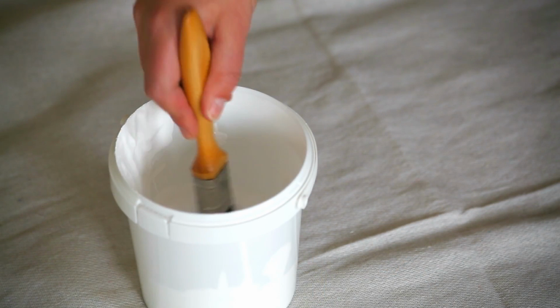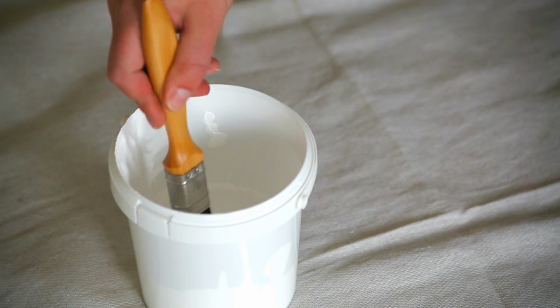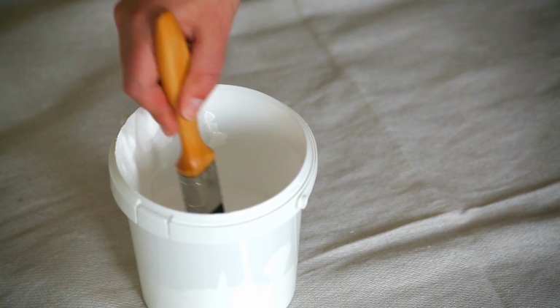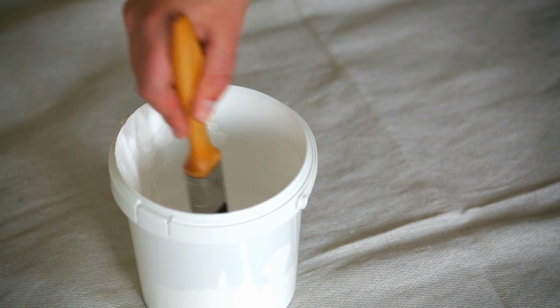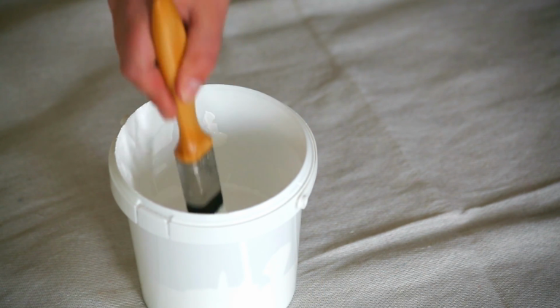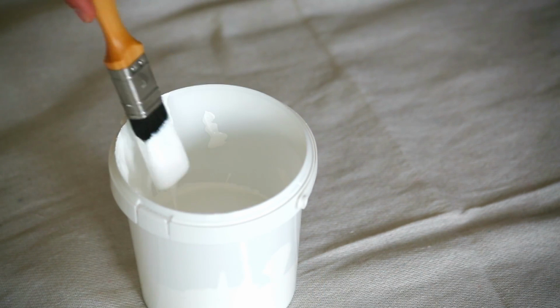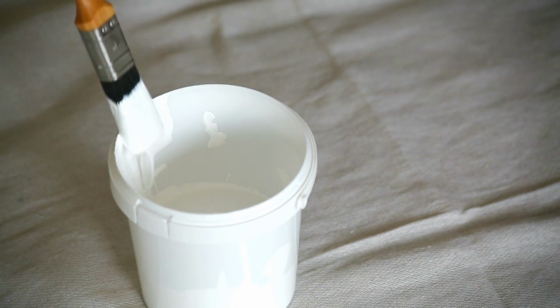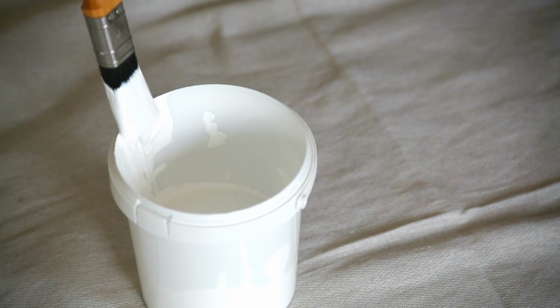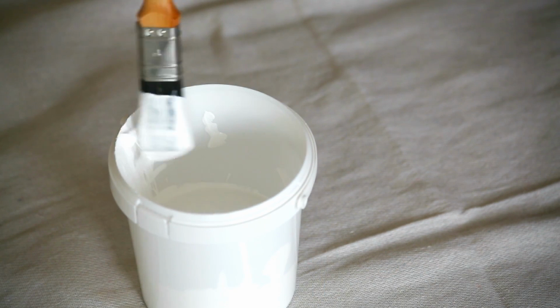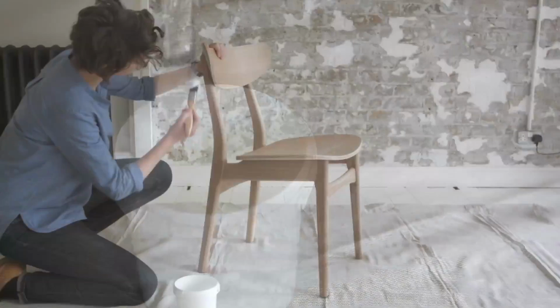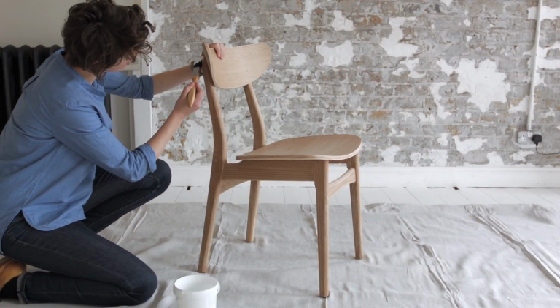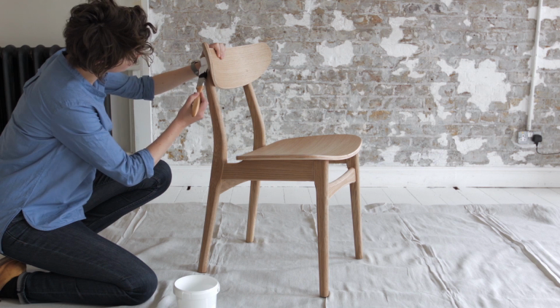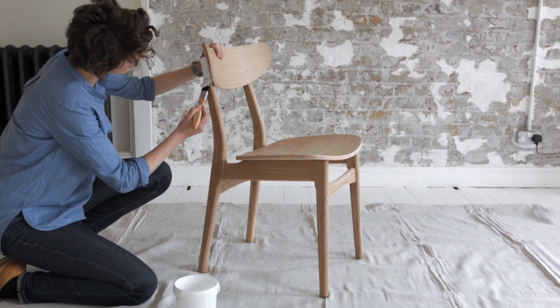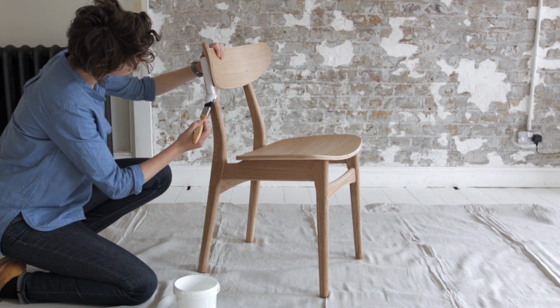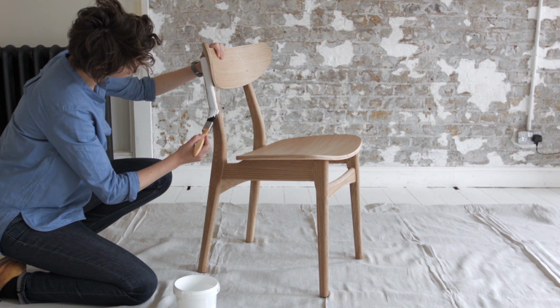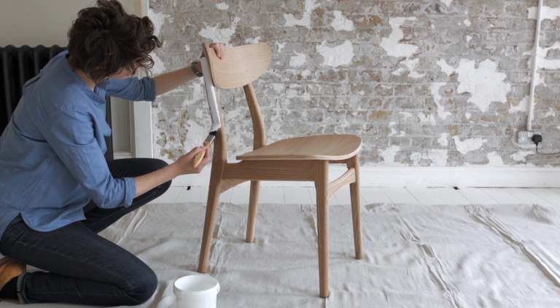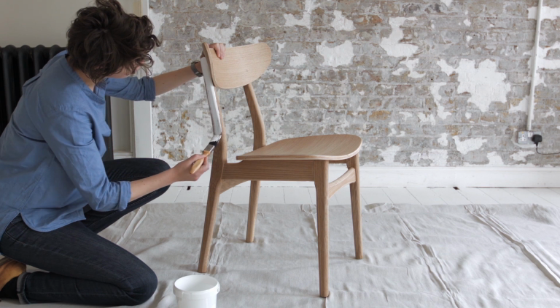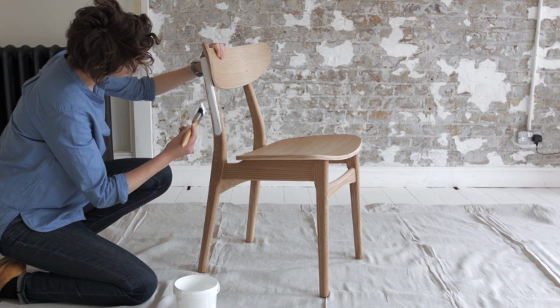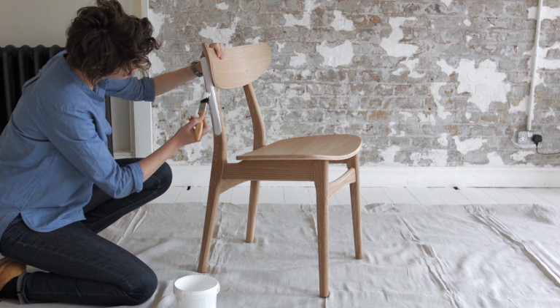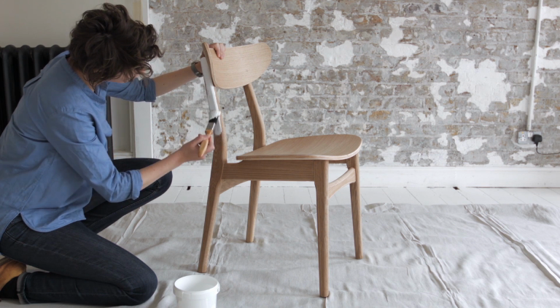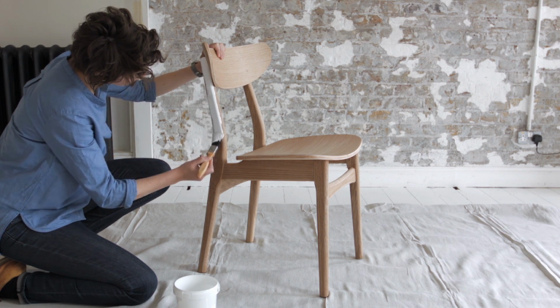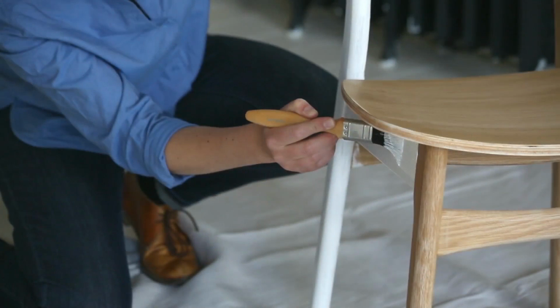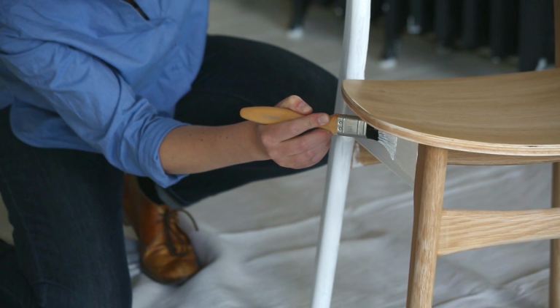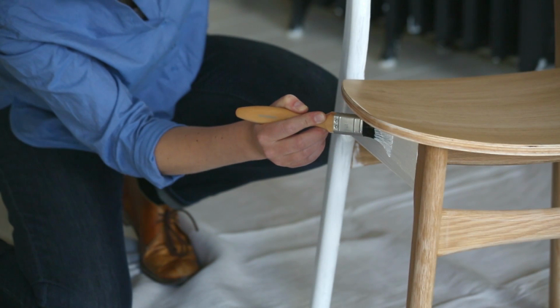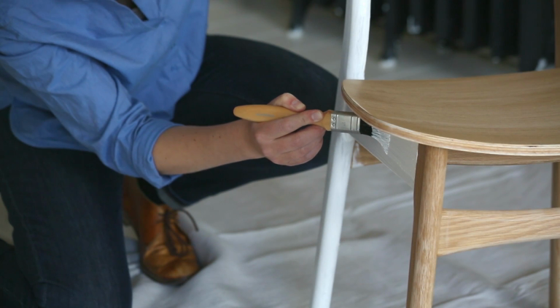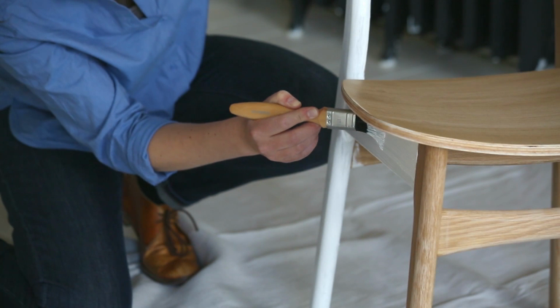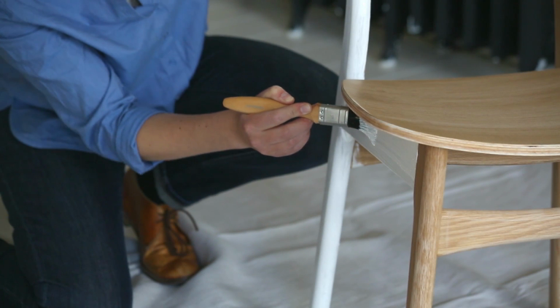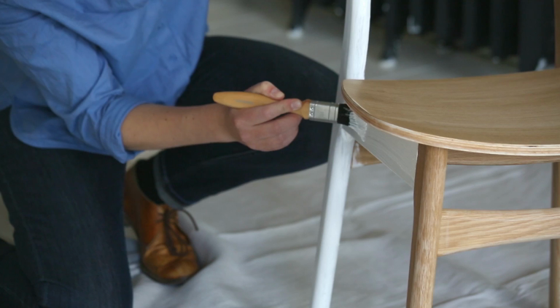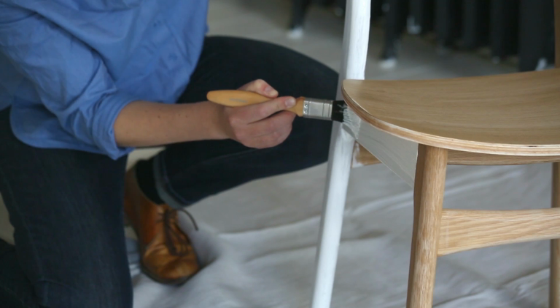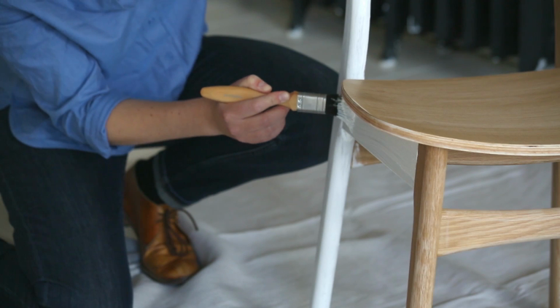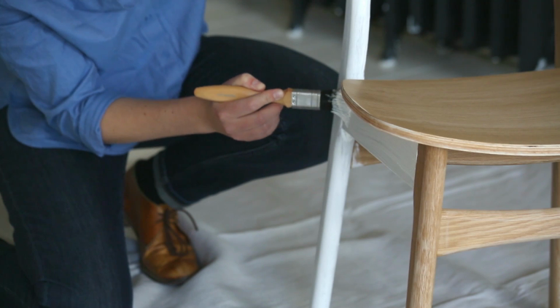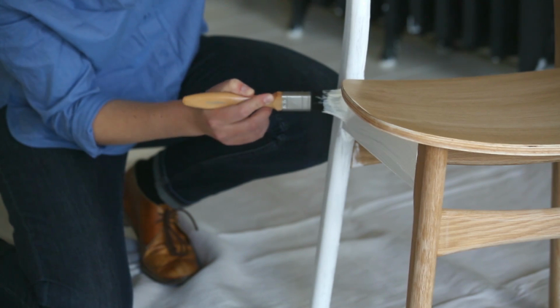Okay, it's time to get painting. Start with the wood primer. You only need one coat to give the paint a nice surface to stick to. Follow the wood grain as you paint and be careful not to drip.